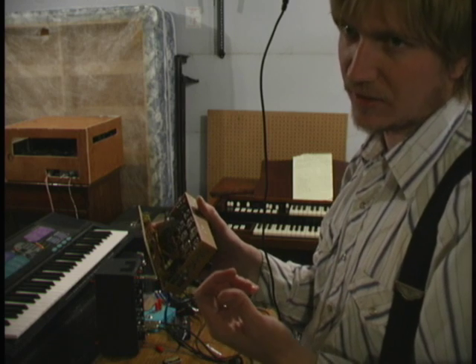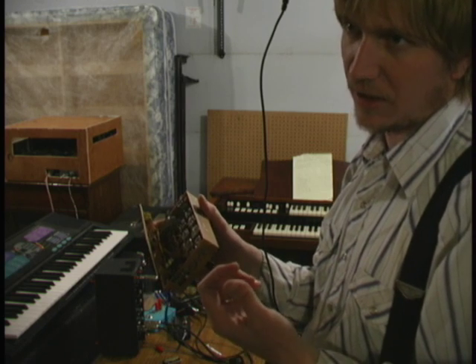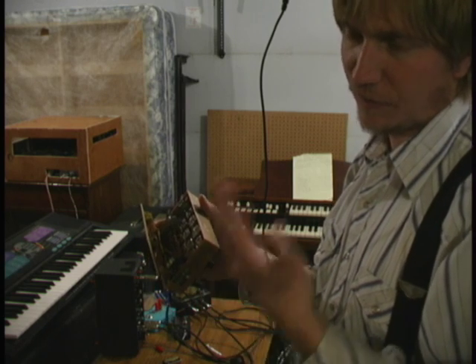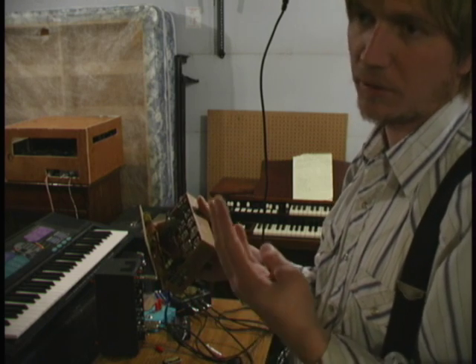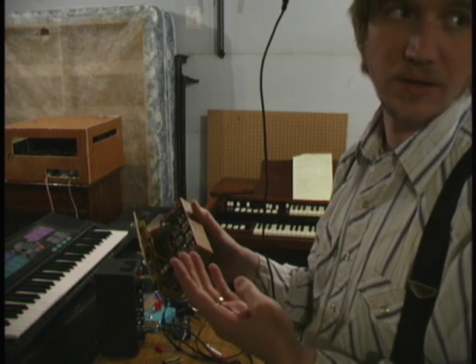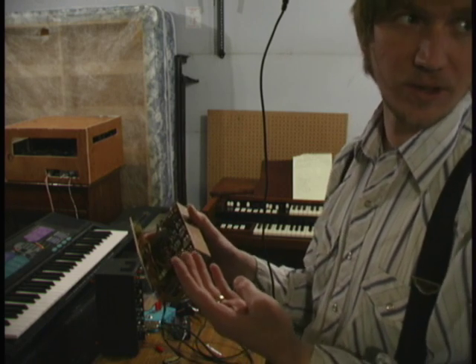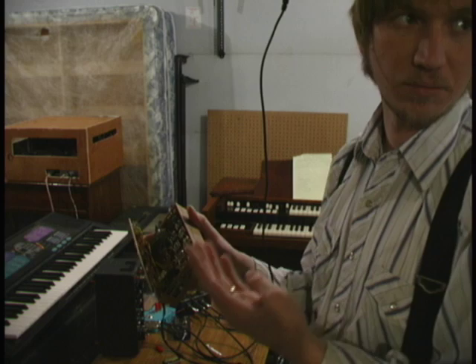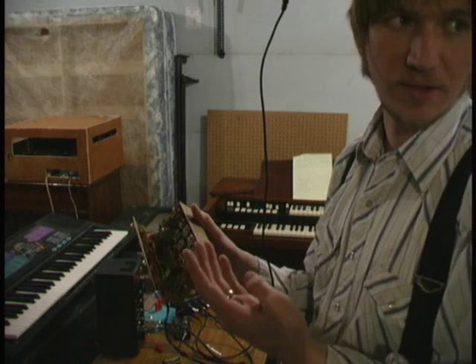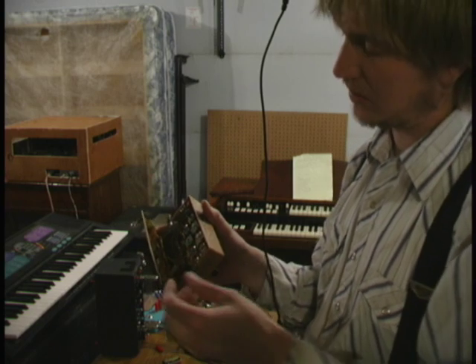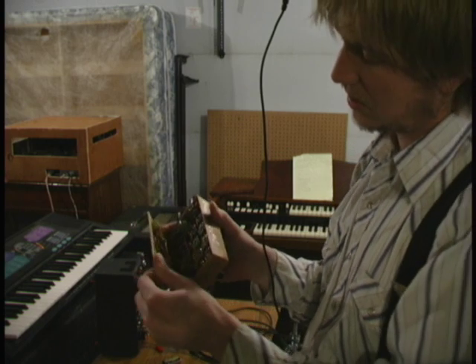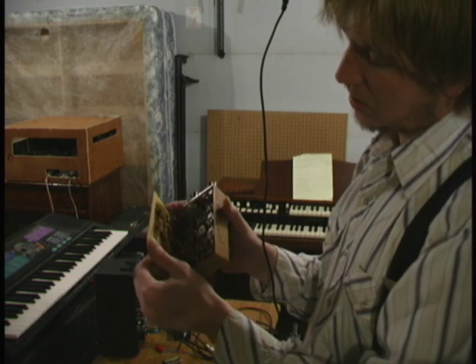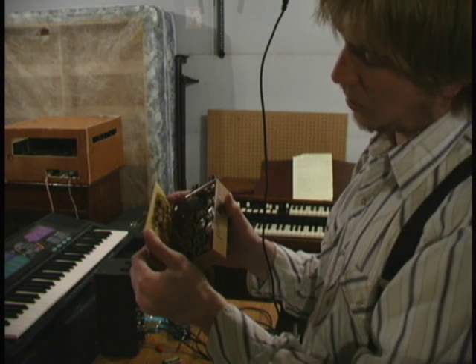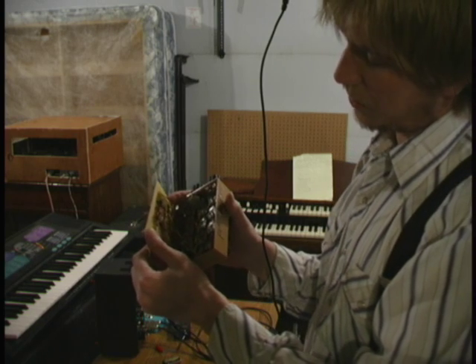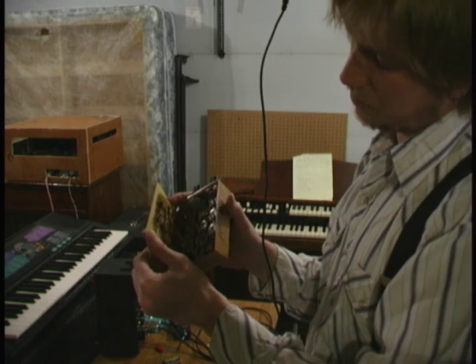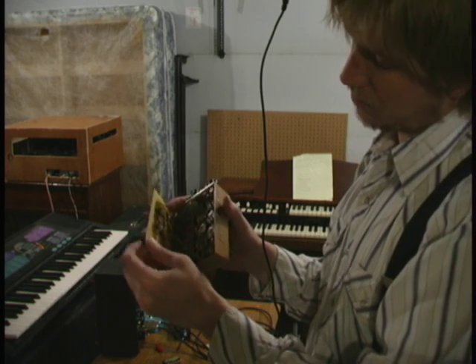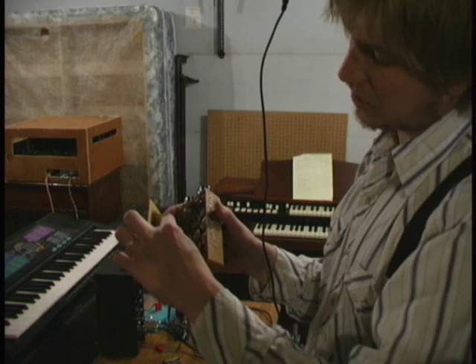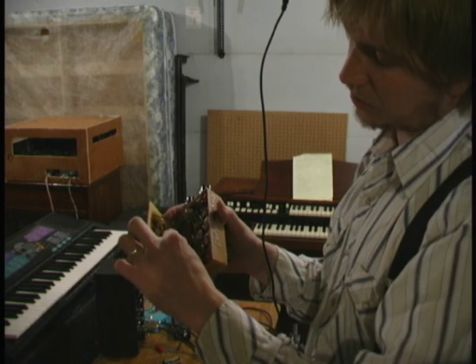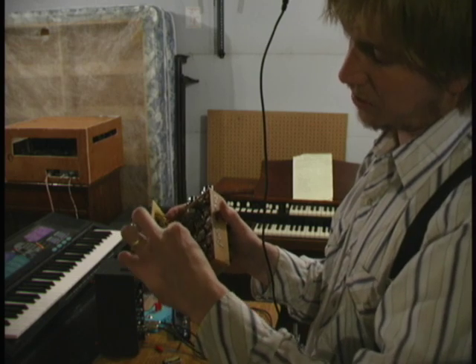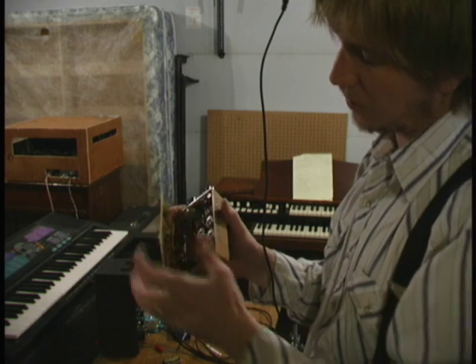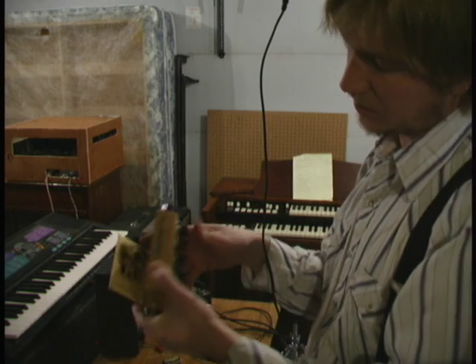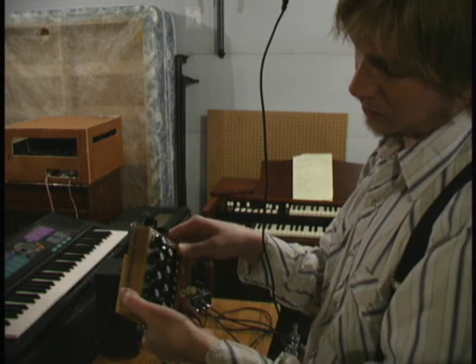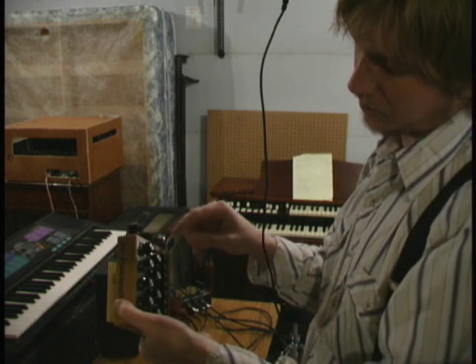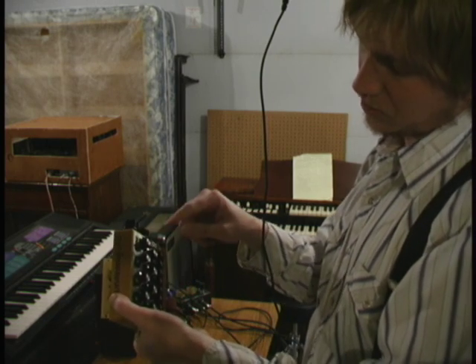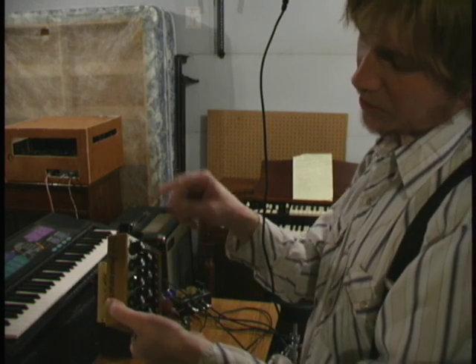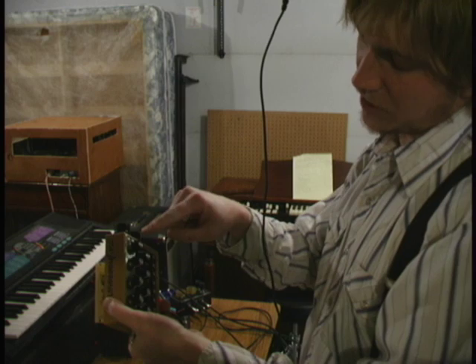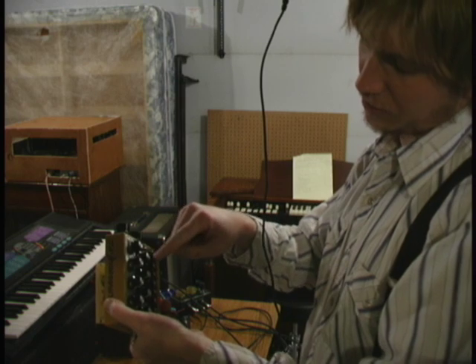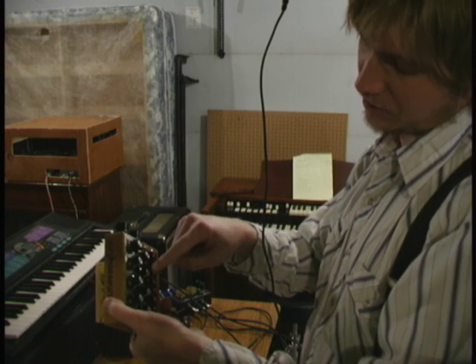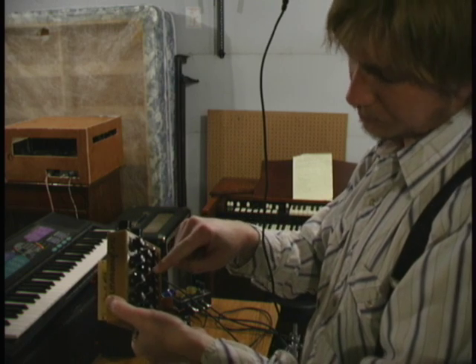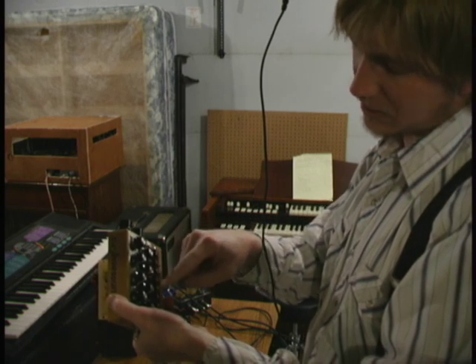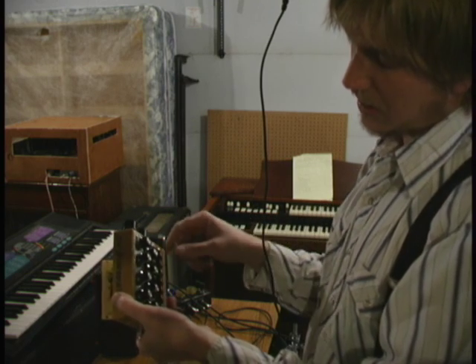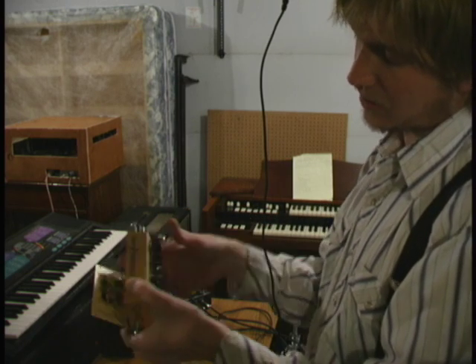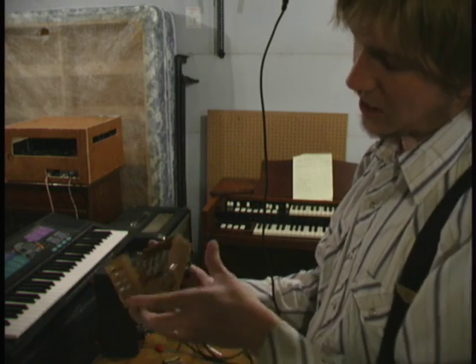The 4066 chips are basically like a set of four relays, except they're IC relays. So basically each one of those is triggering a relay, and those relays are what in turn dump the voltage through these pots. And that's the voltage out.